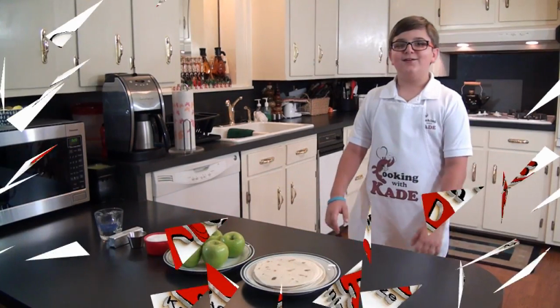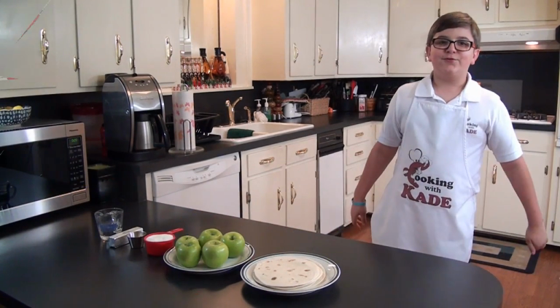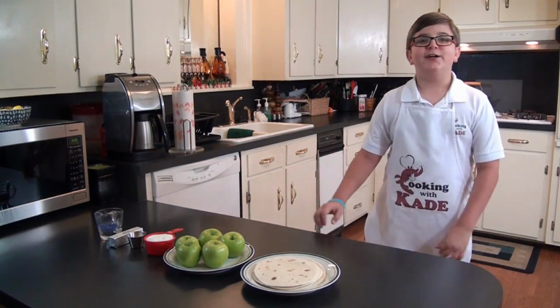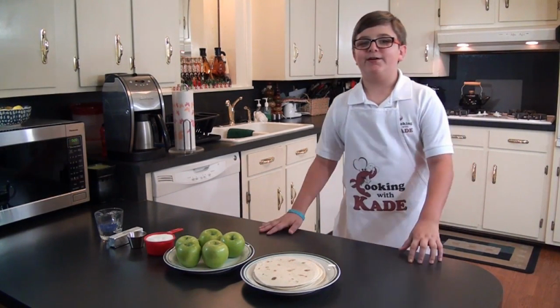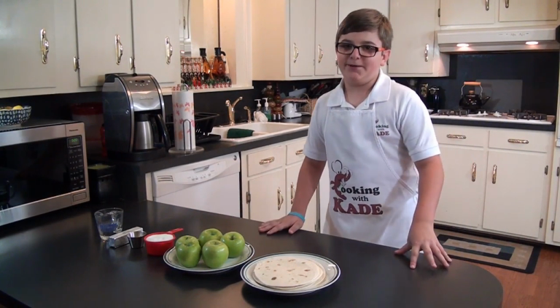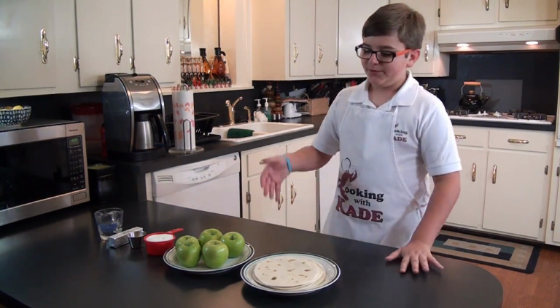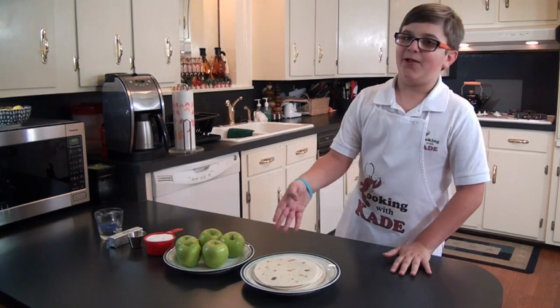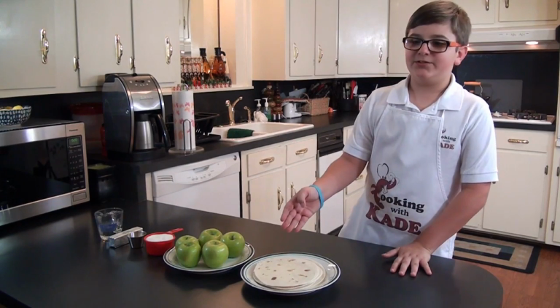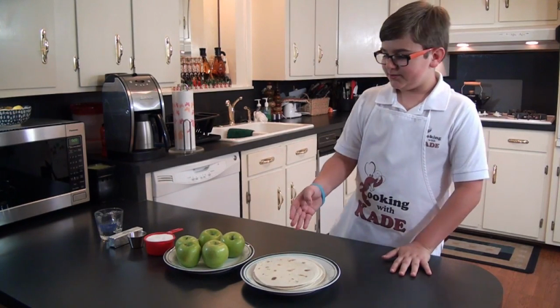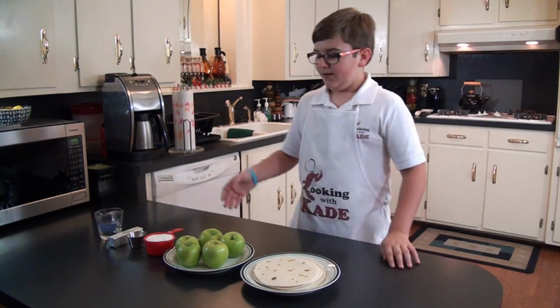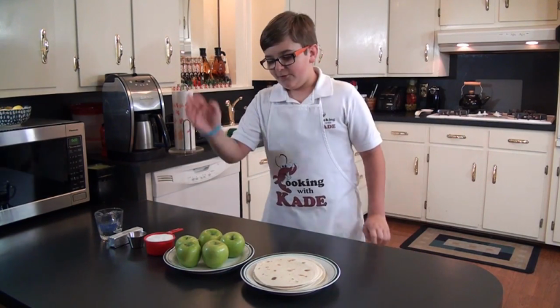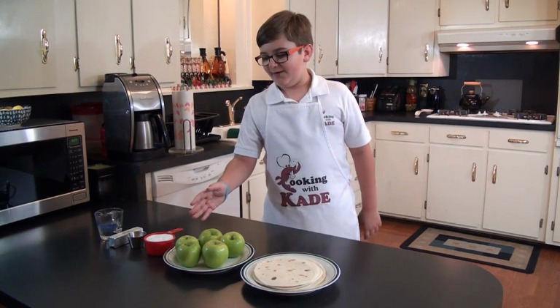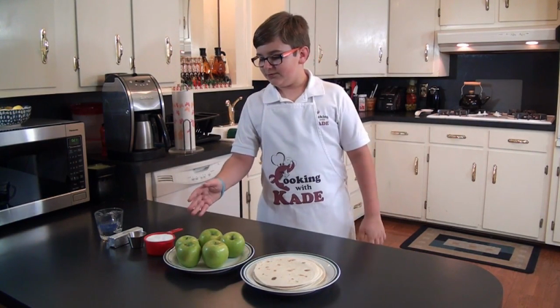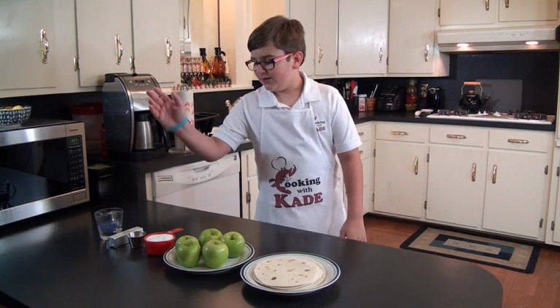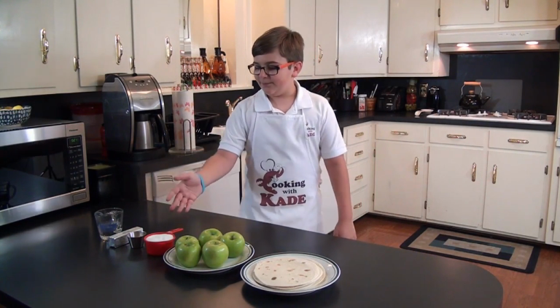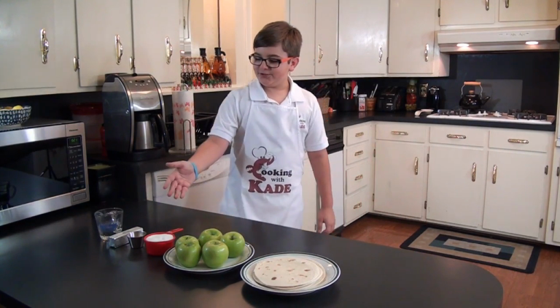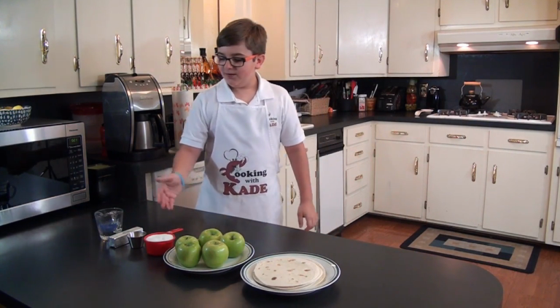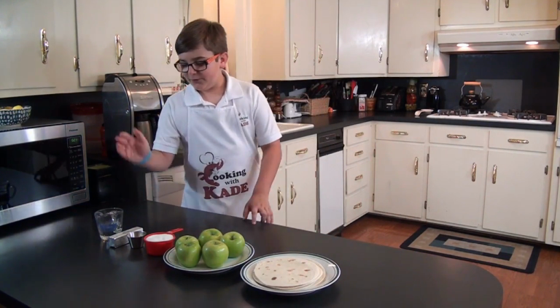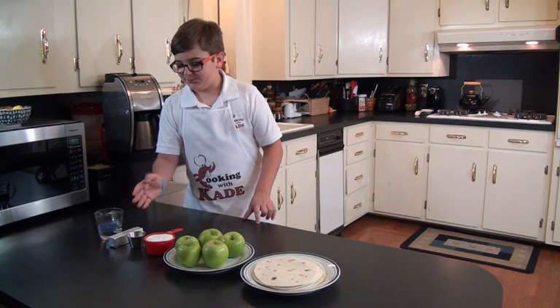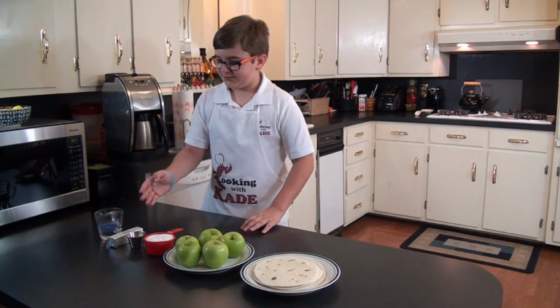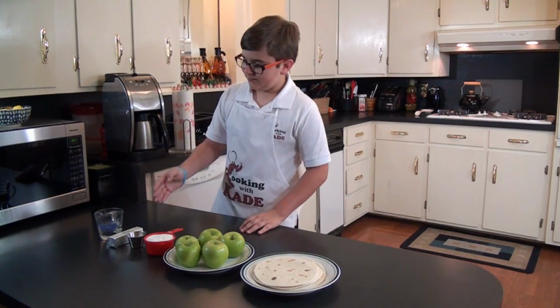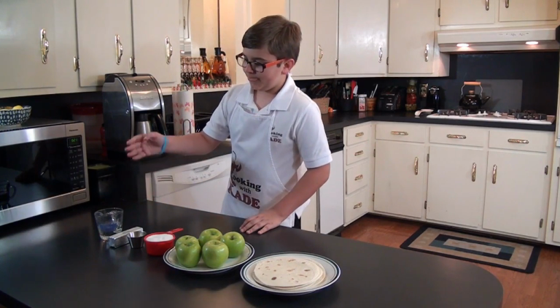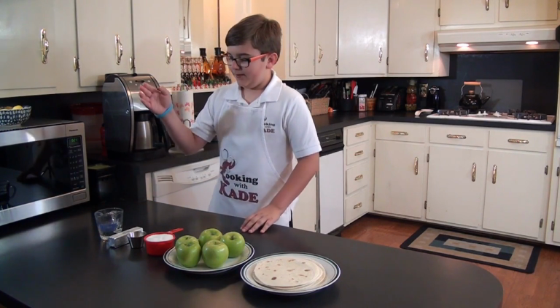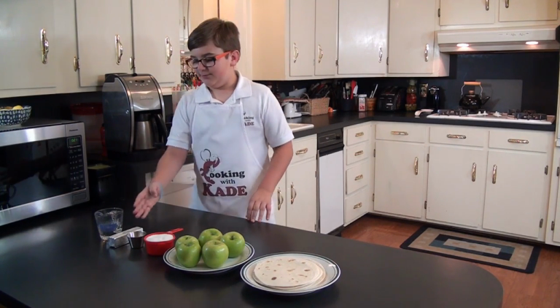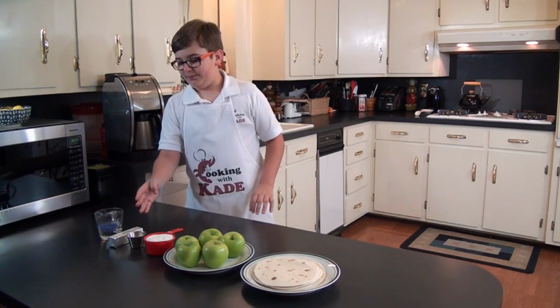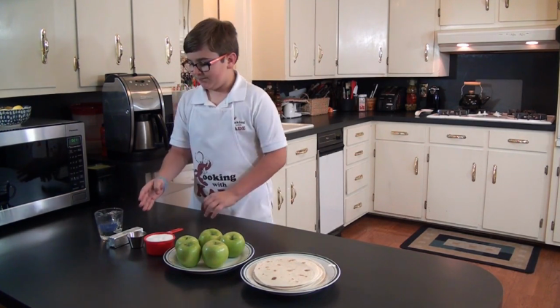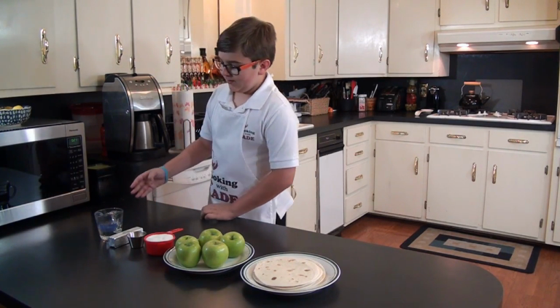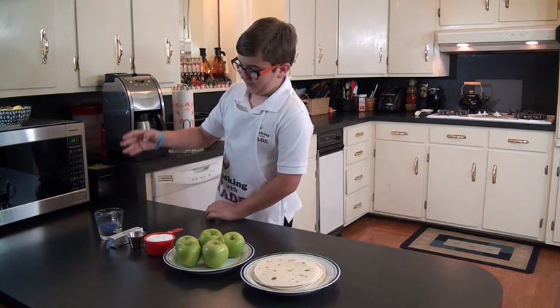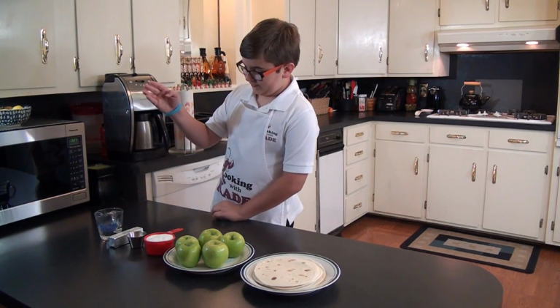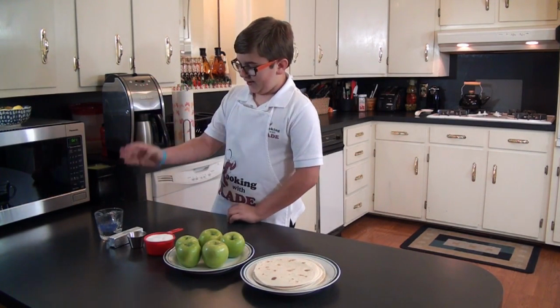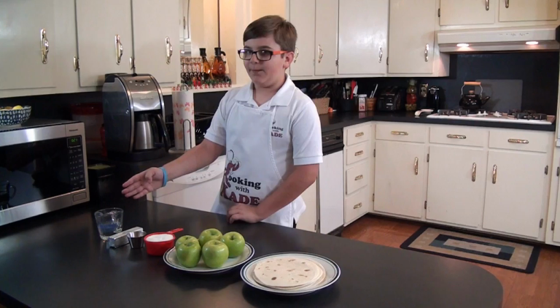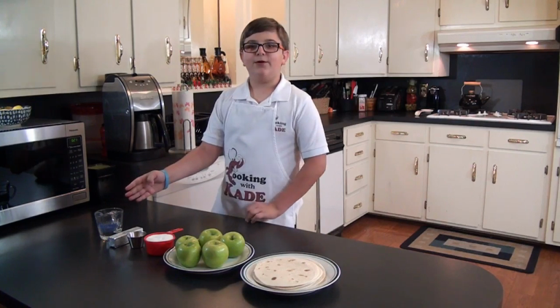For this recipe you're going to need some flour tortillas, four to five apples, a cup of sugar, four teaspoons of cinnamon, a tablespoon of butter, and half a cup of water.